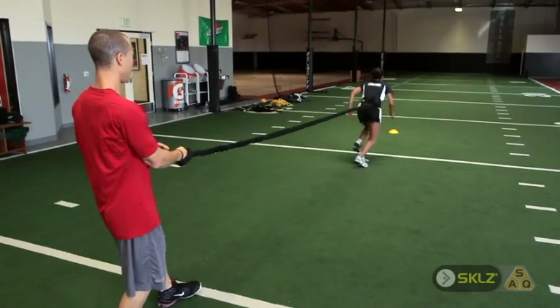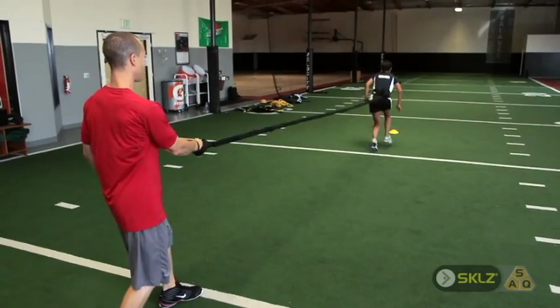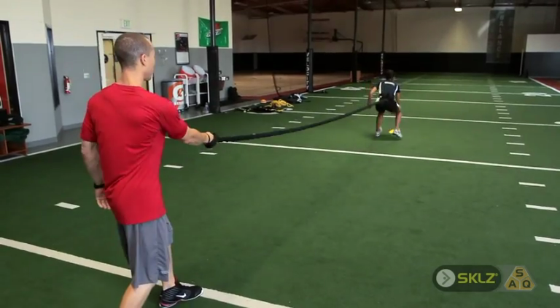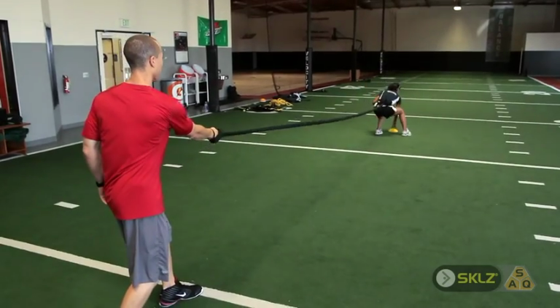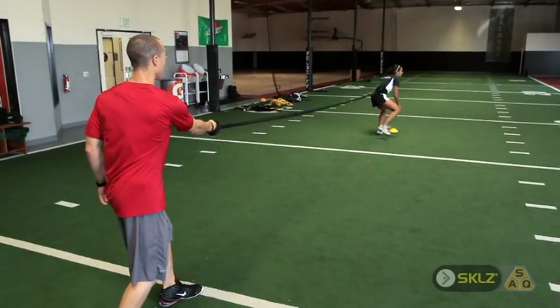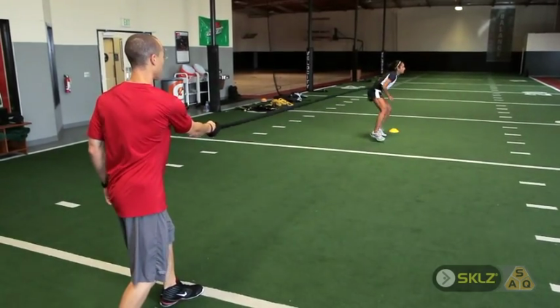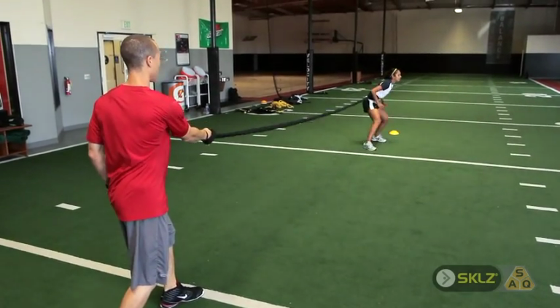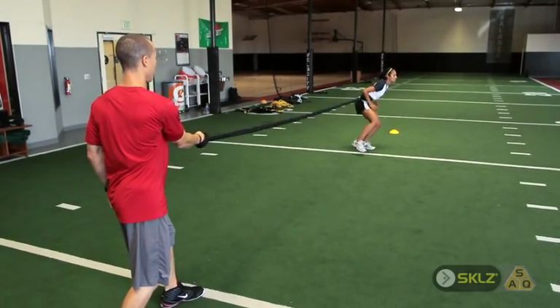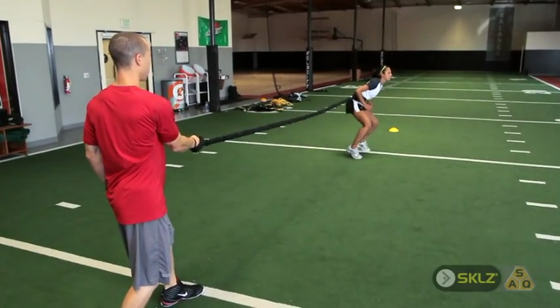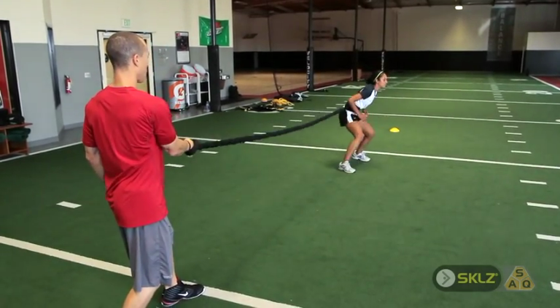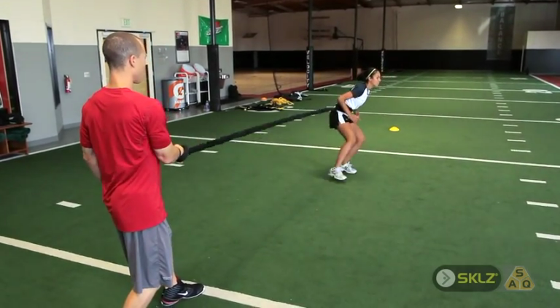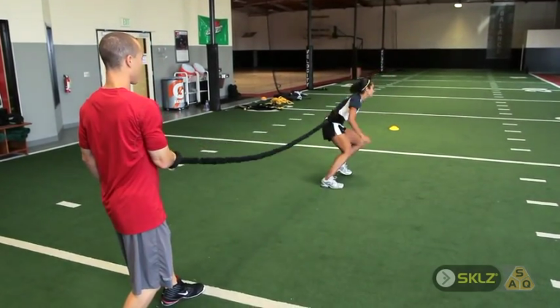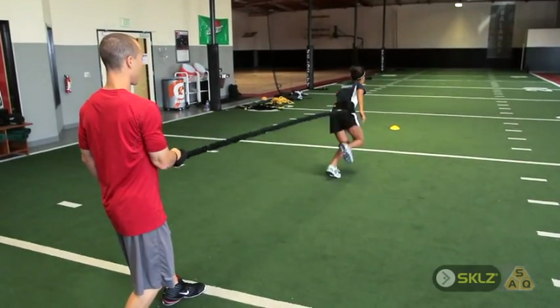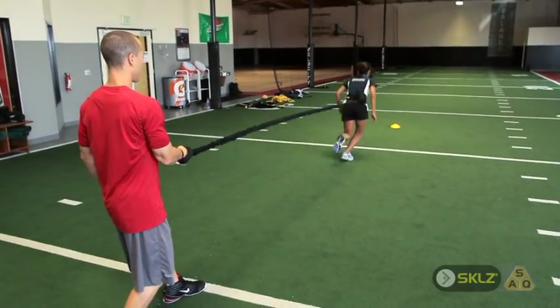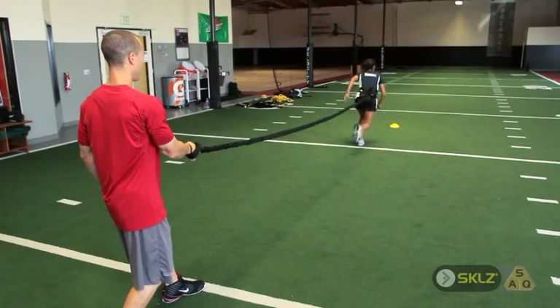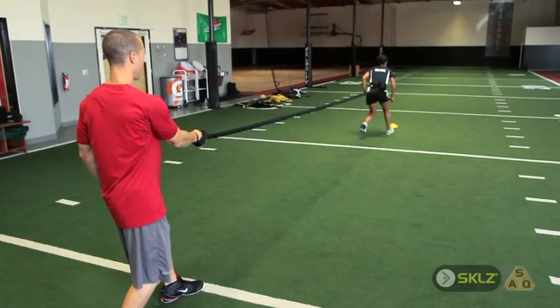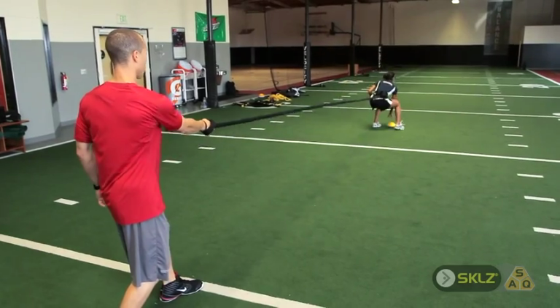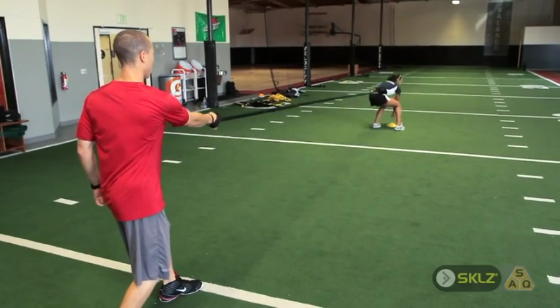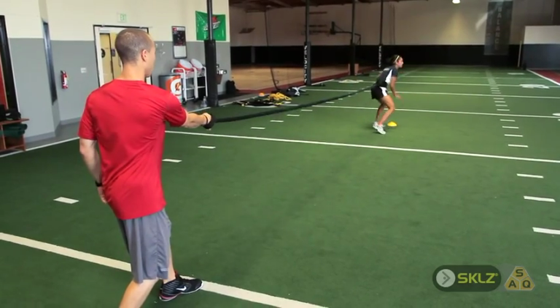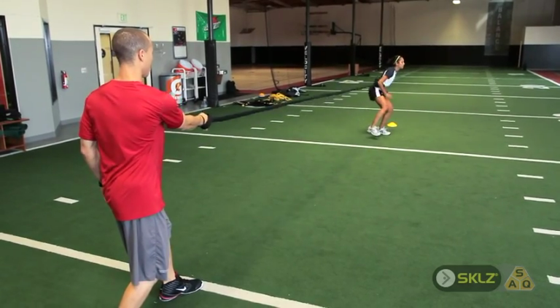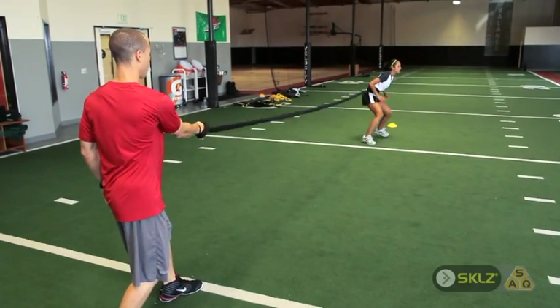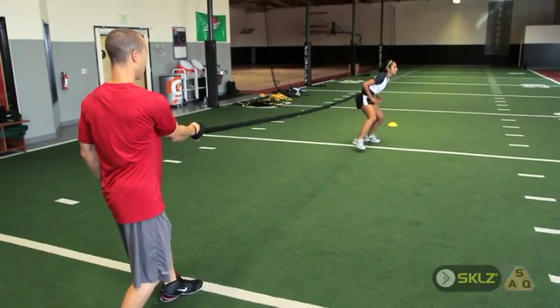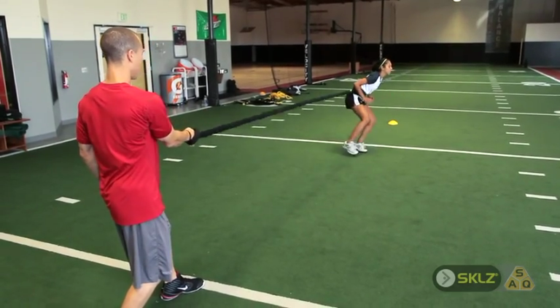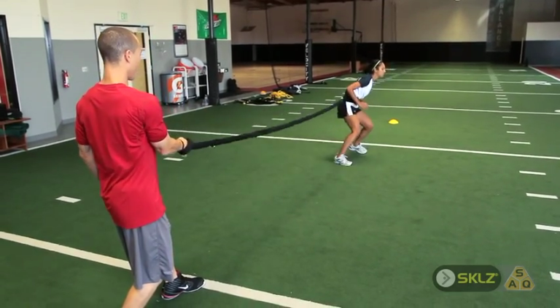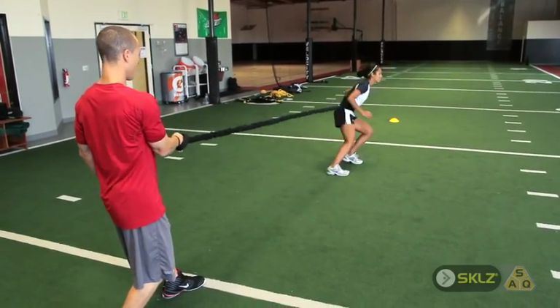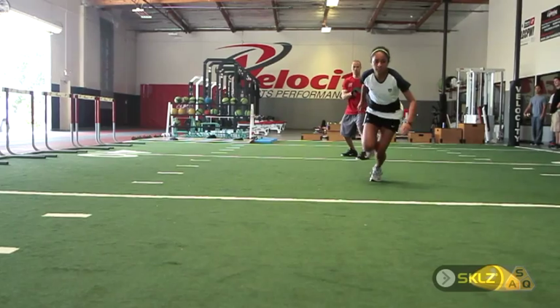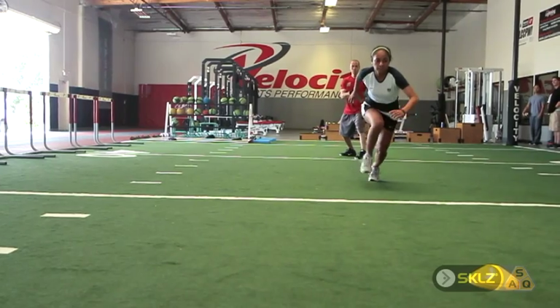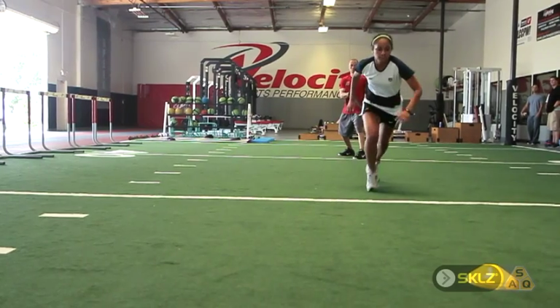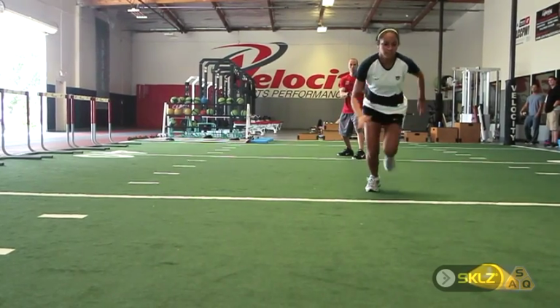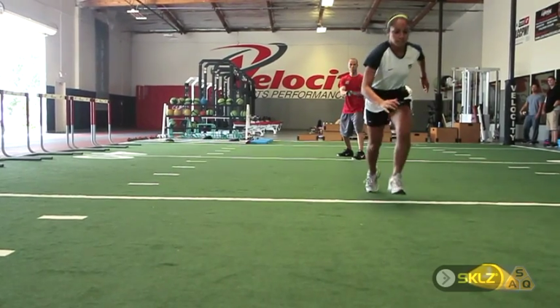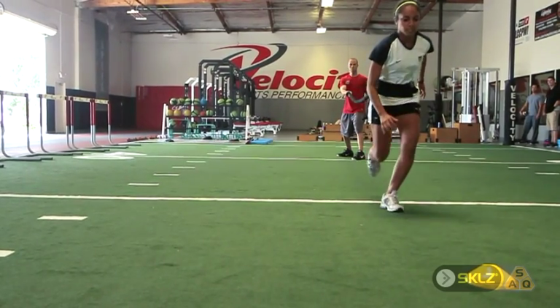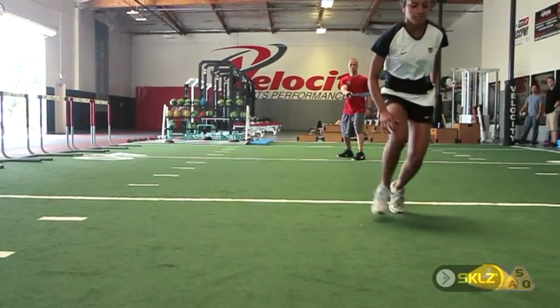The distance you run depends on the athlete as well as how far the resistance band stretches. Generally it's about five yards.